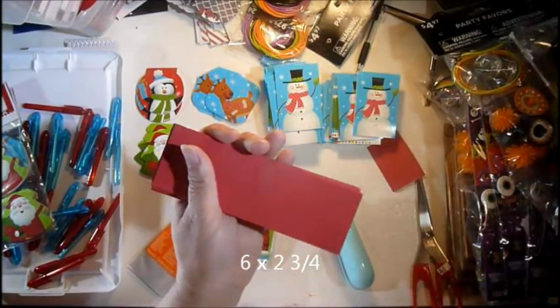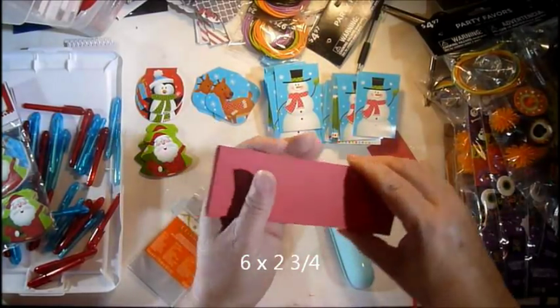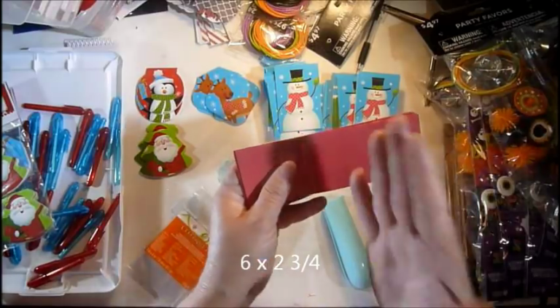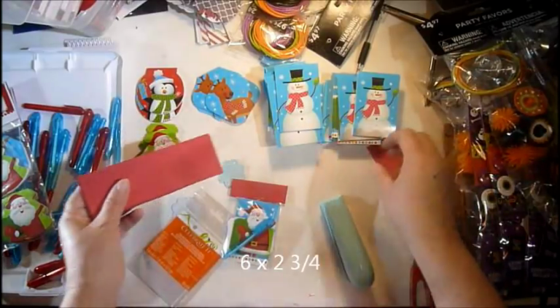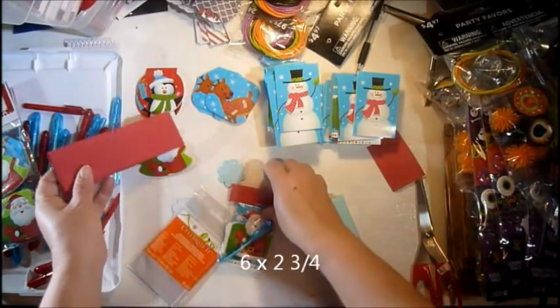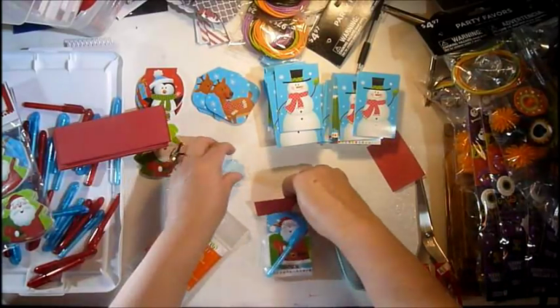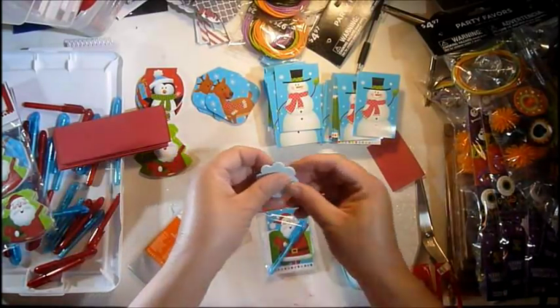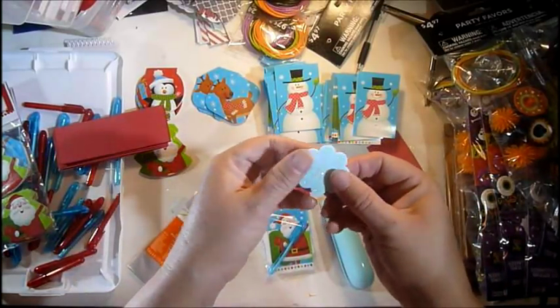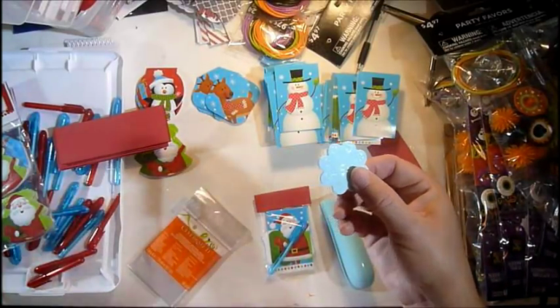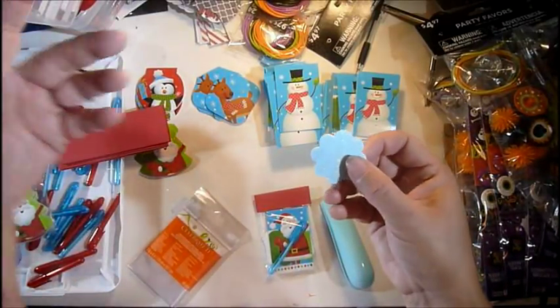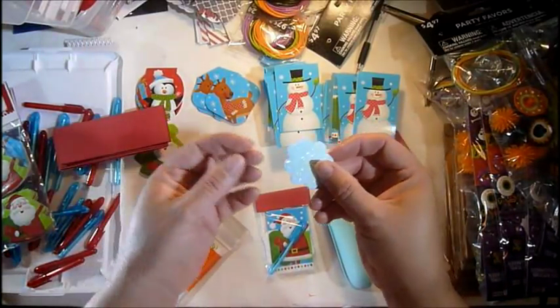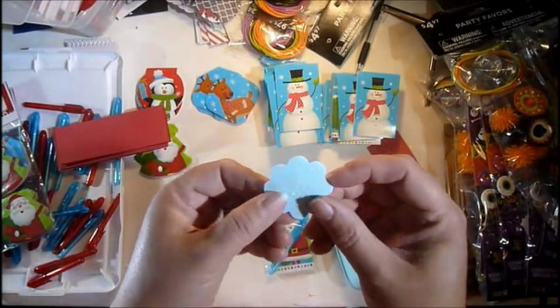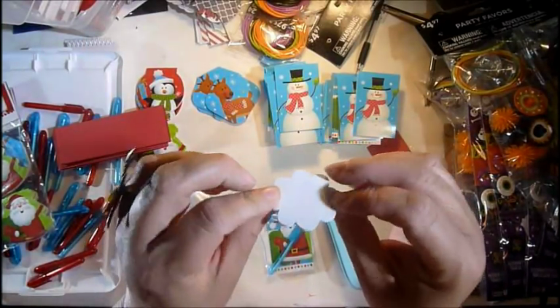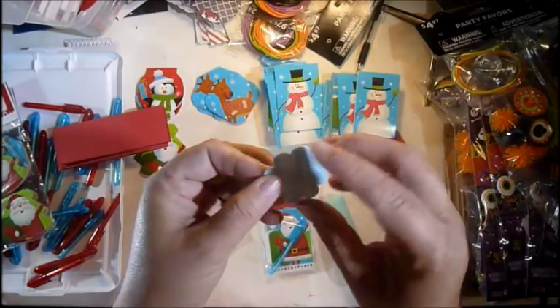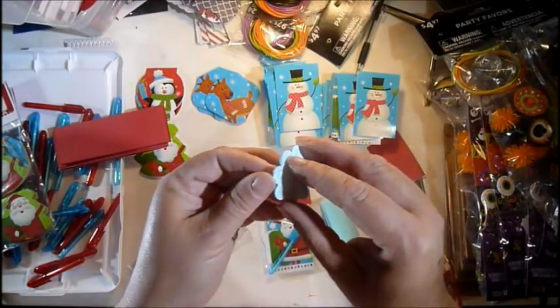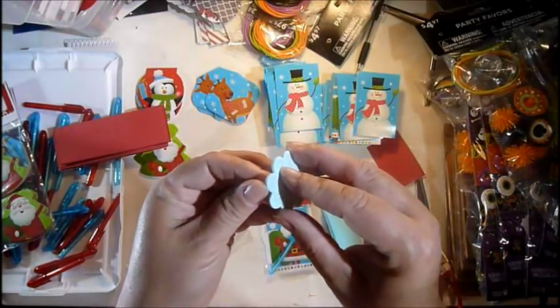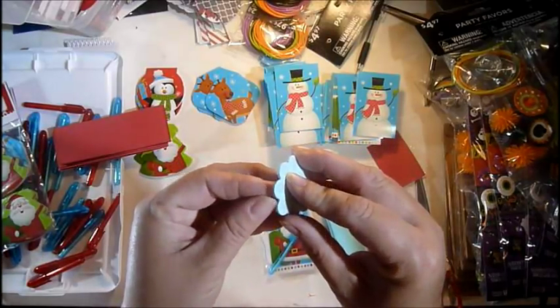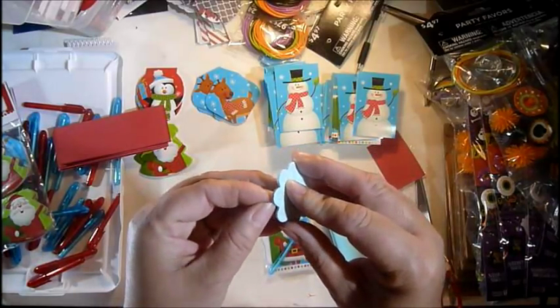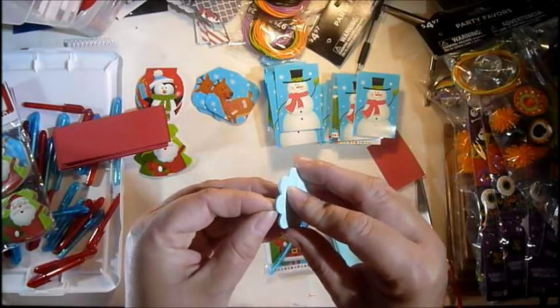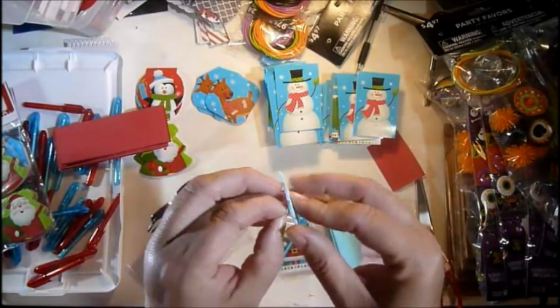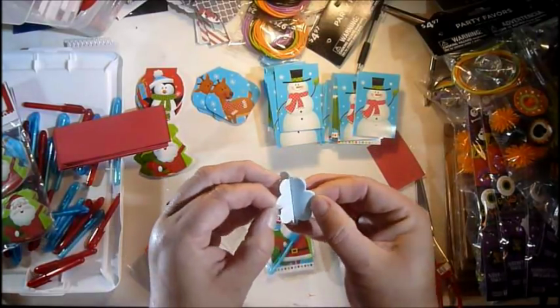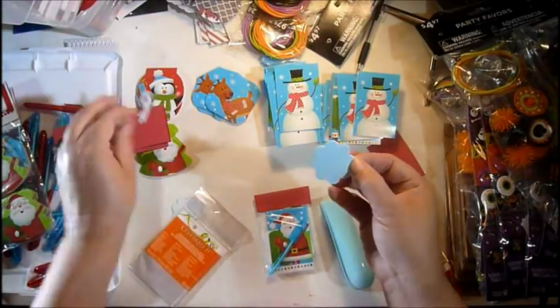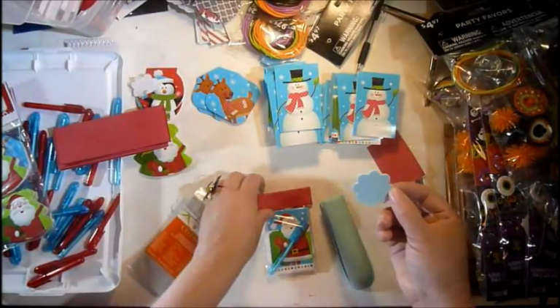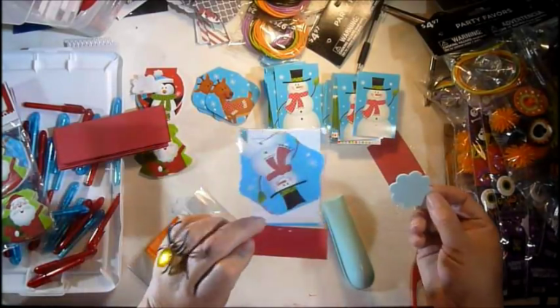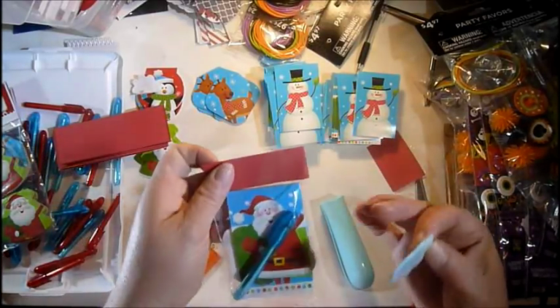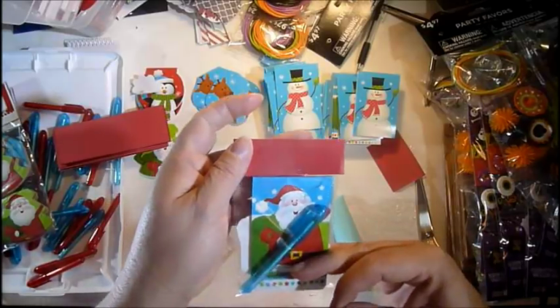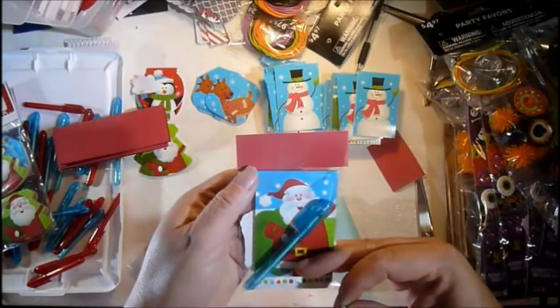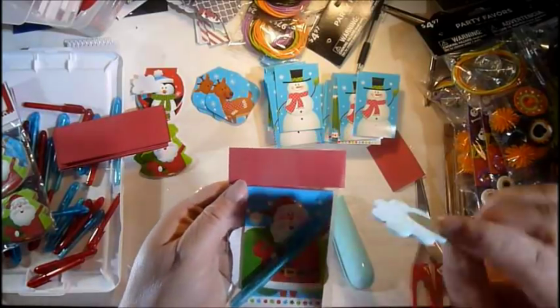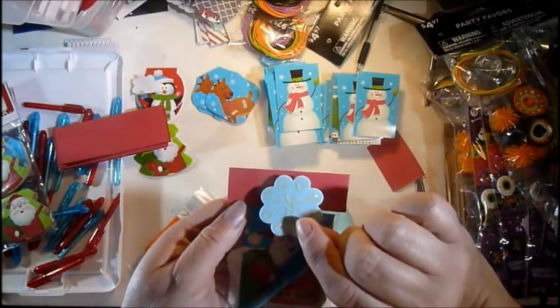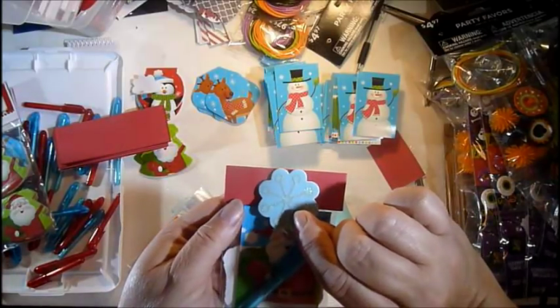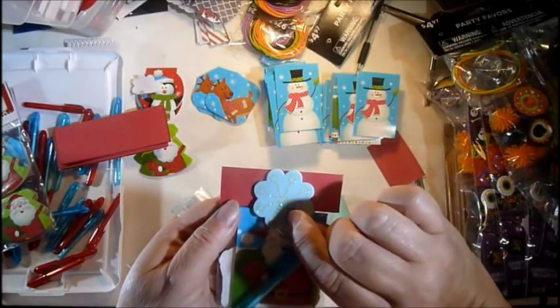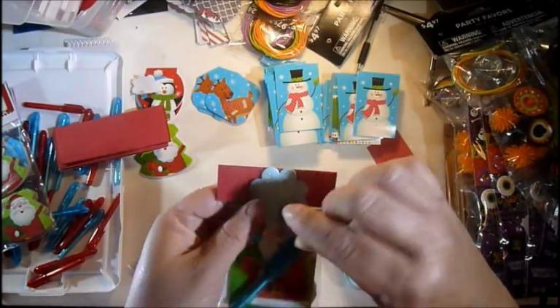These are about 6 by 1¾ inches, so I'm just cutting them in half. Then I had these little stickers — my bucket of foam stickers — and I'm just going to go ahead and peel this off. Super easy, just put them in a little bag, do your little topper, and pop it on top.